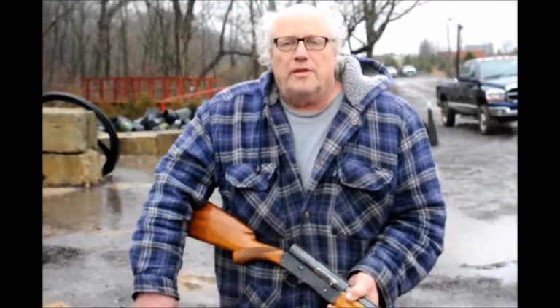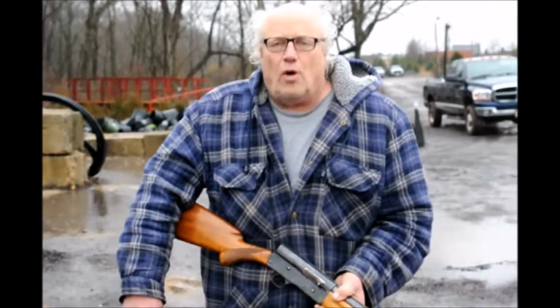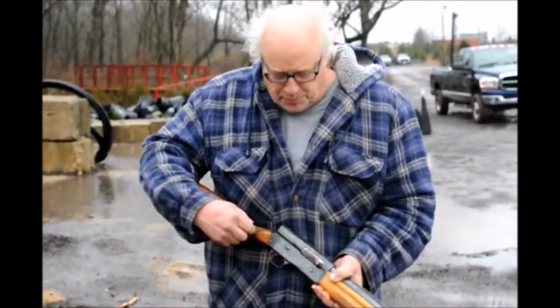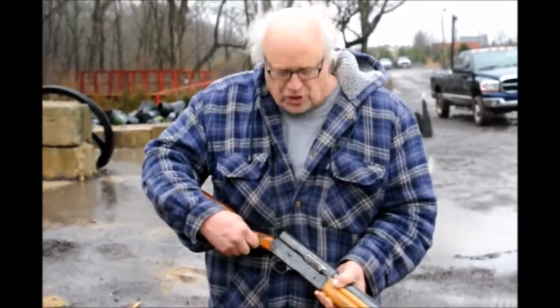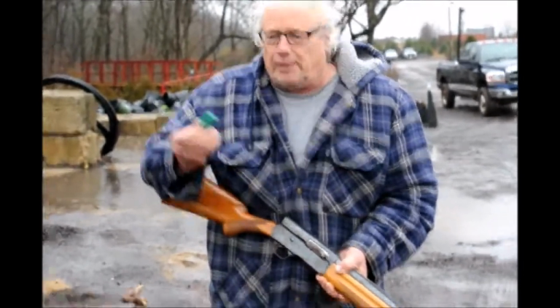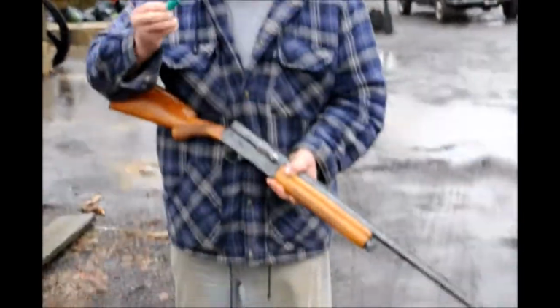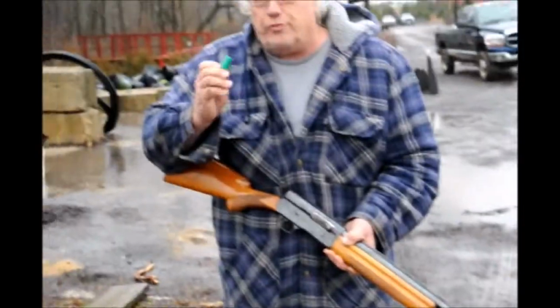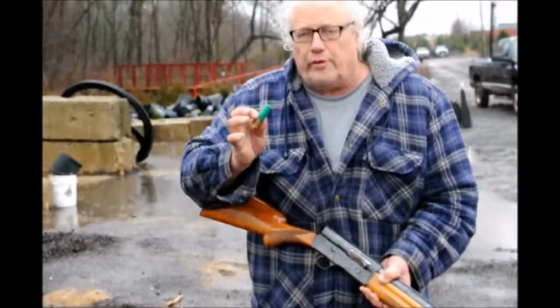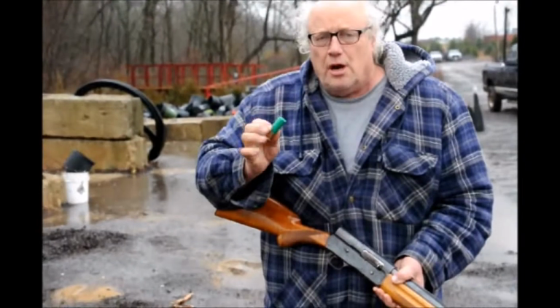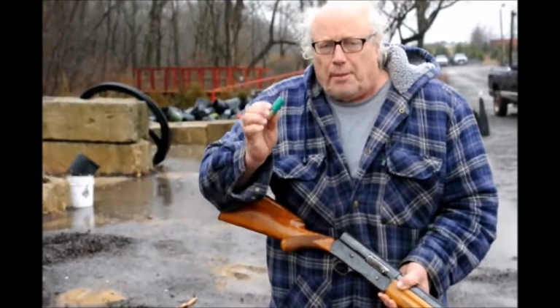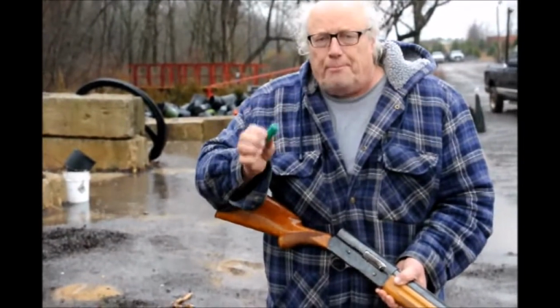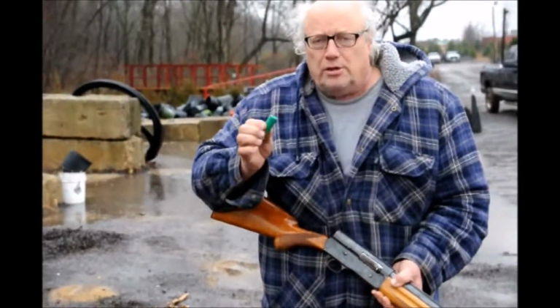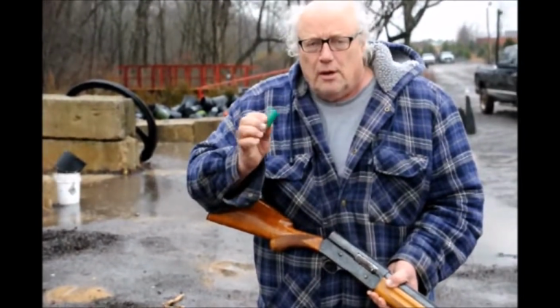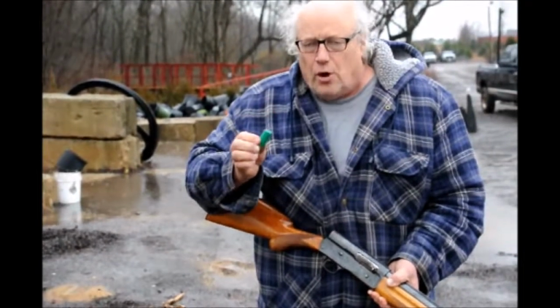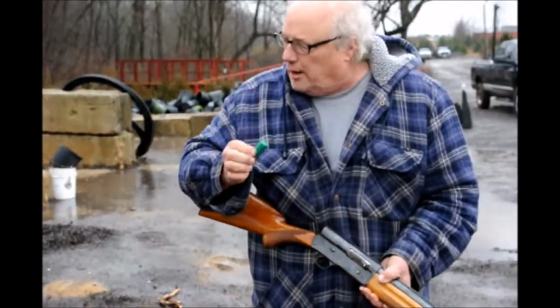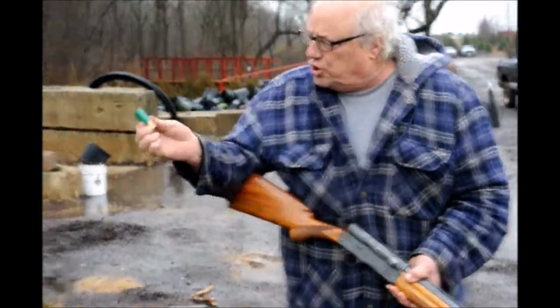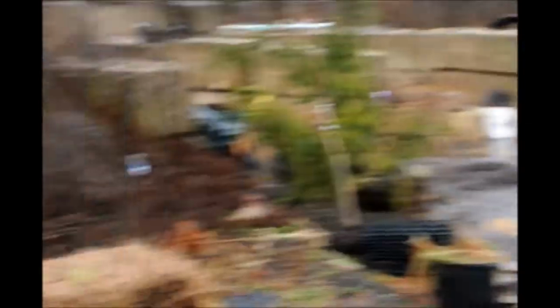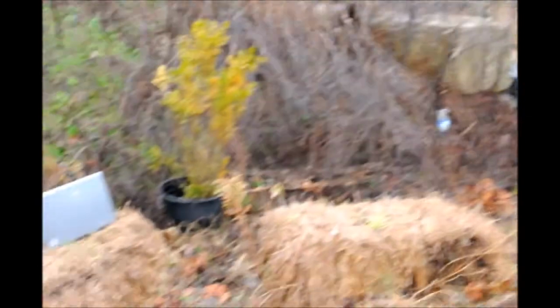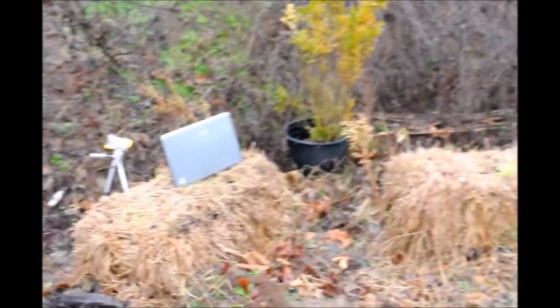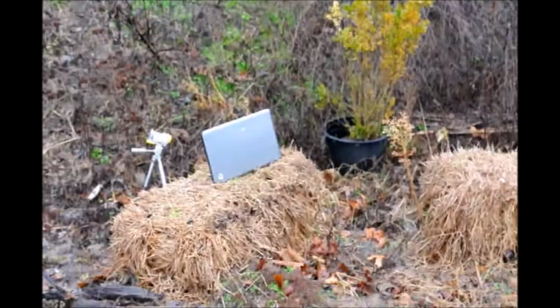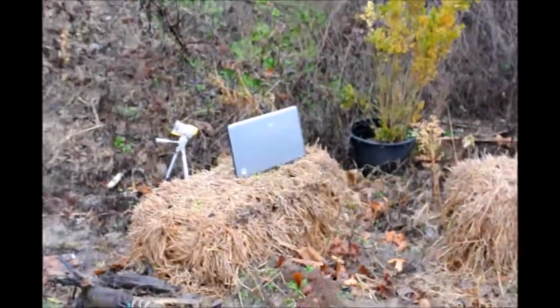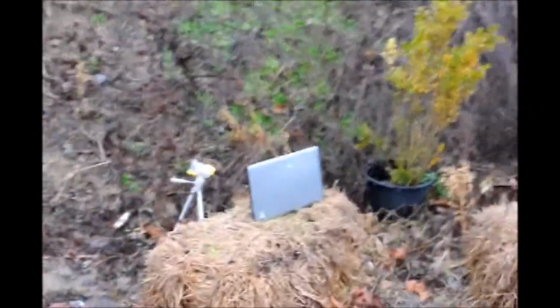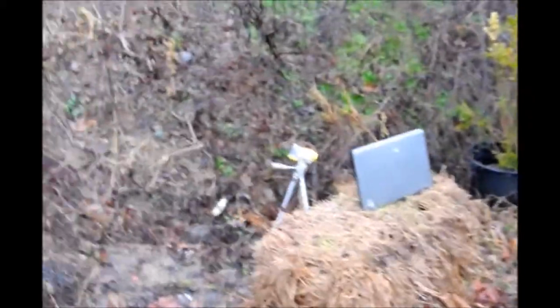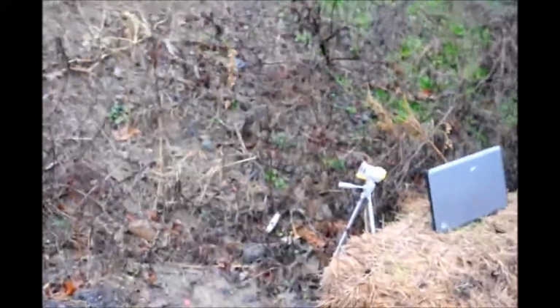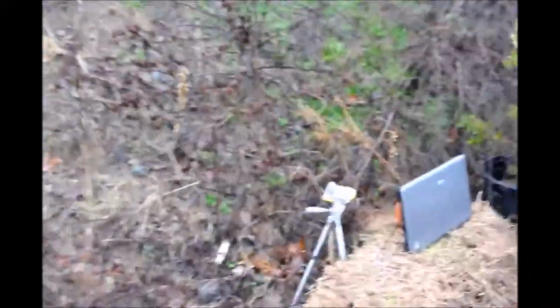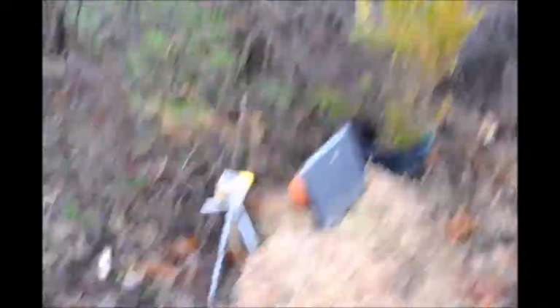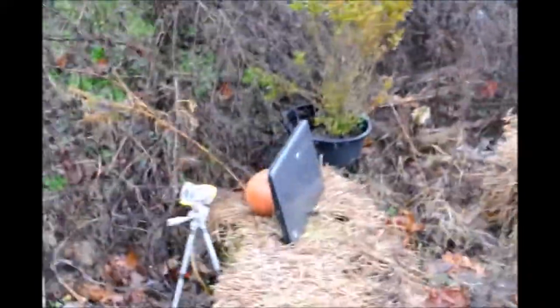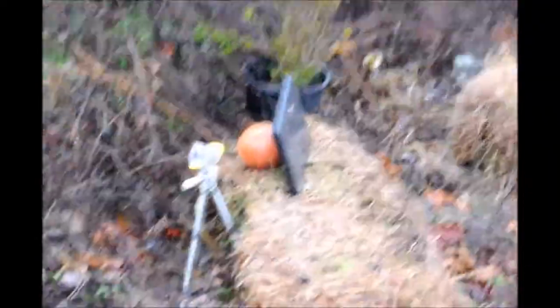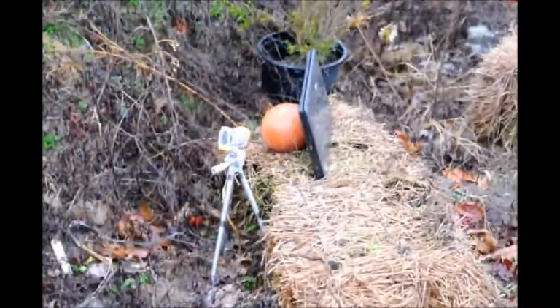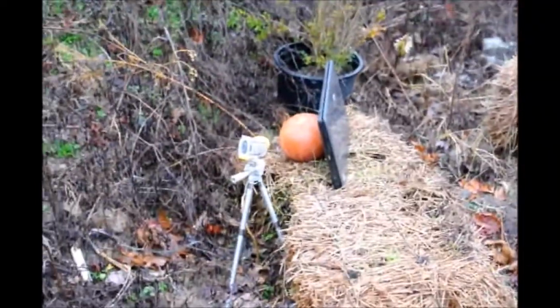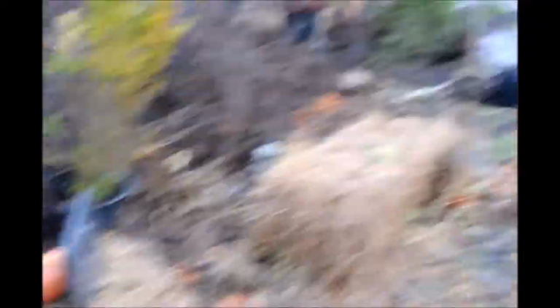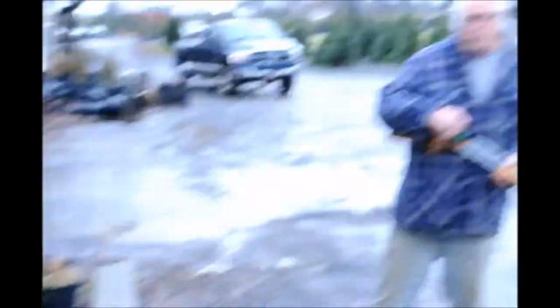This is a 12-gauge Browning shotgun. I'm going to use a two and three-quarter inch double odd buck load and I'm going to shoot at the laptop, and behind the laptop of course is a pumpkin, and the pumpkin is supposed to represent you.